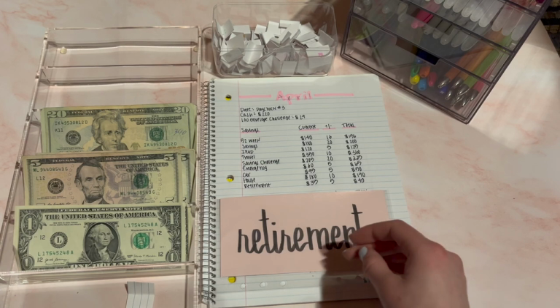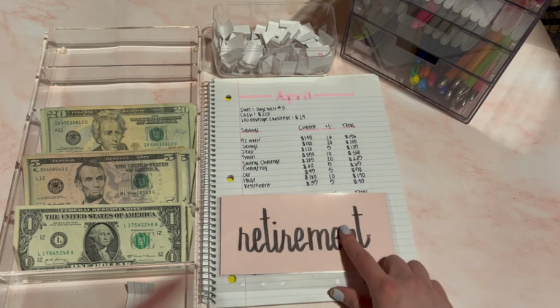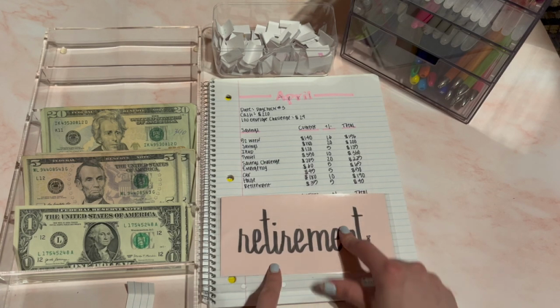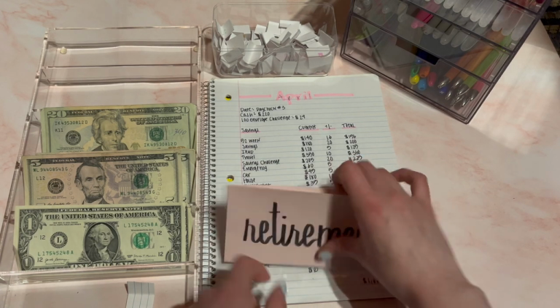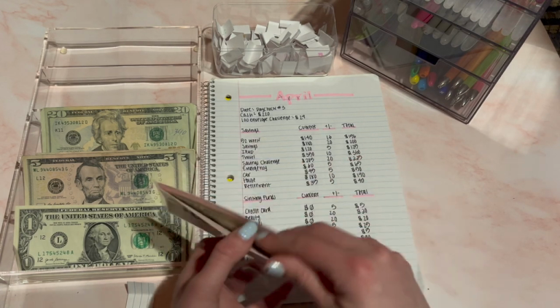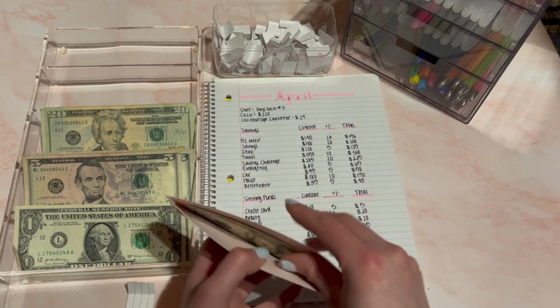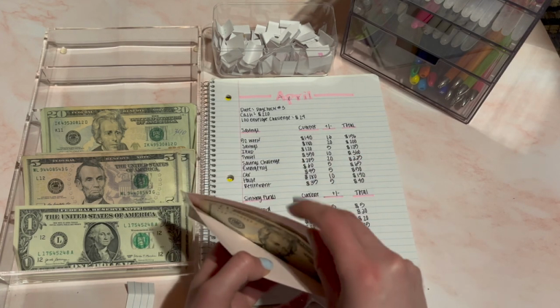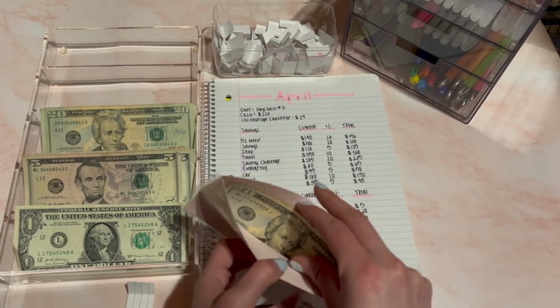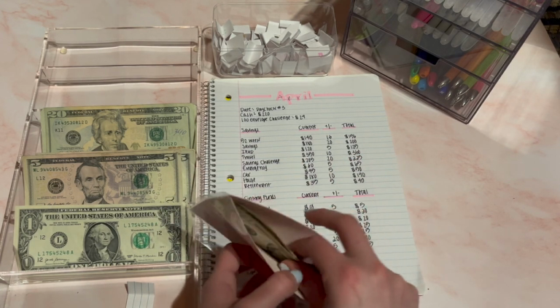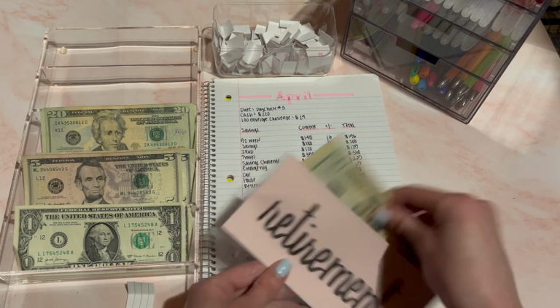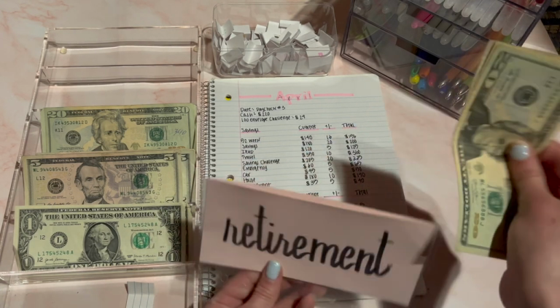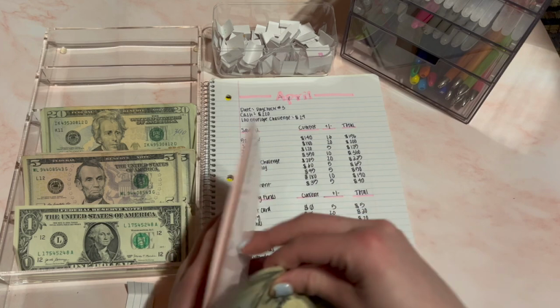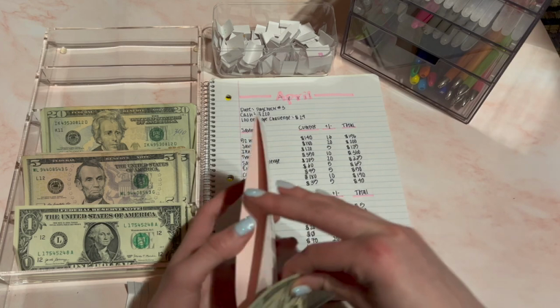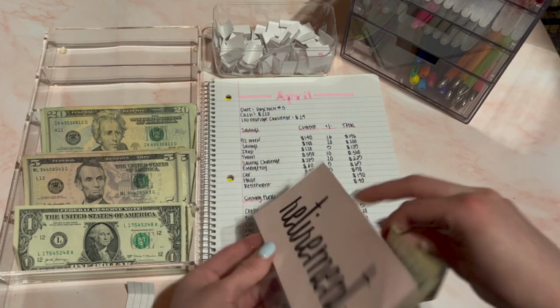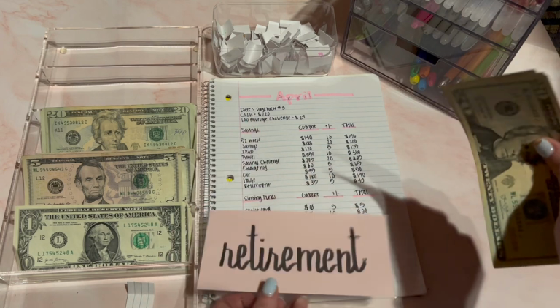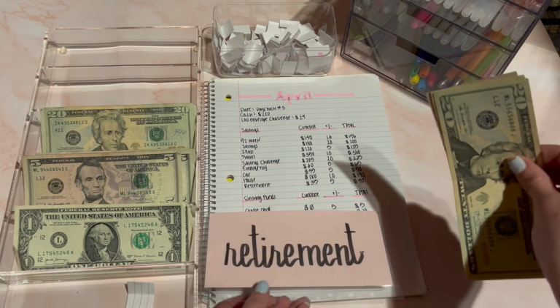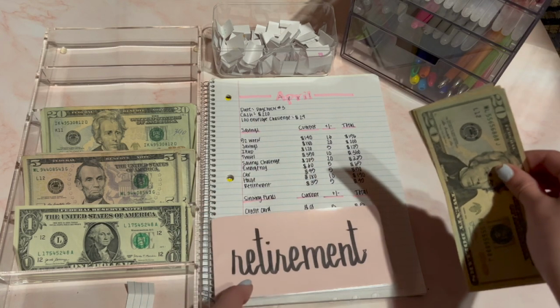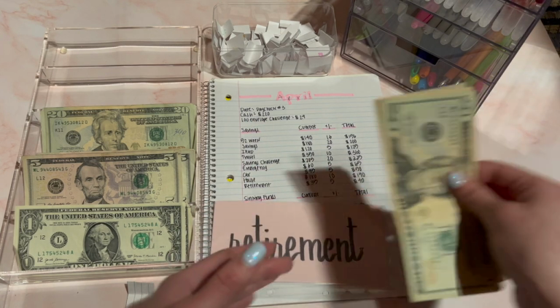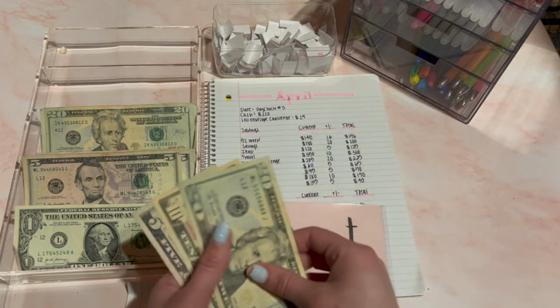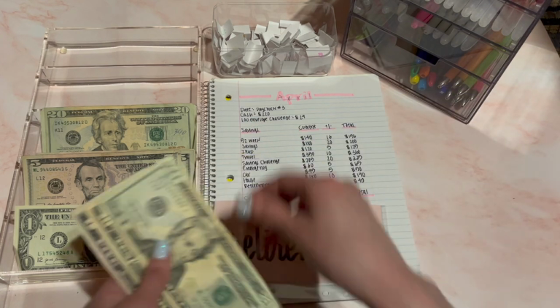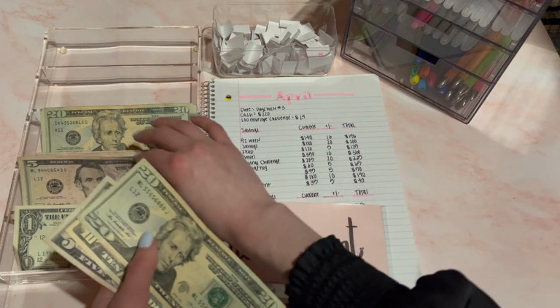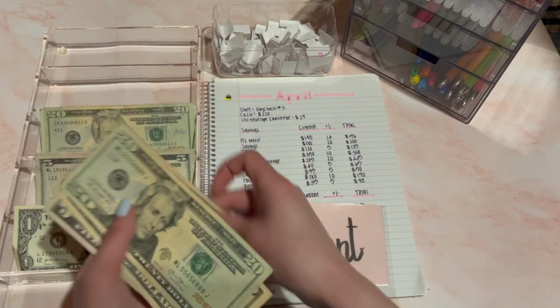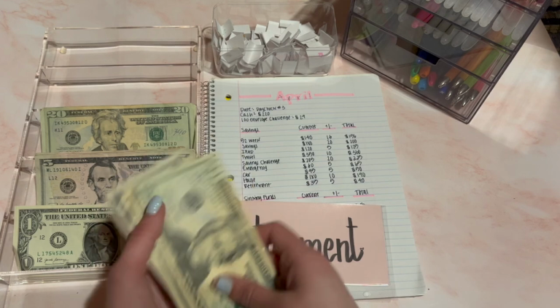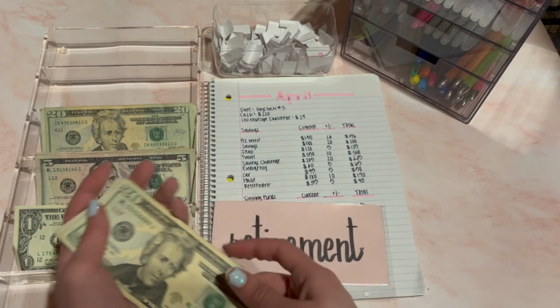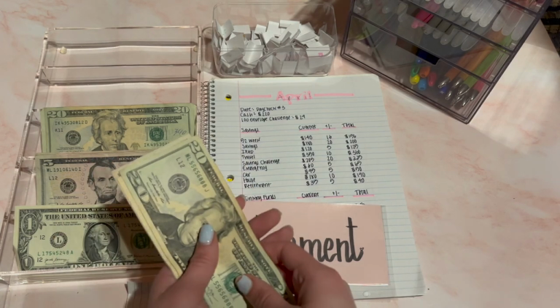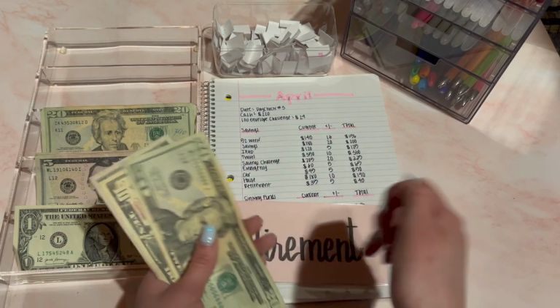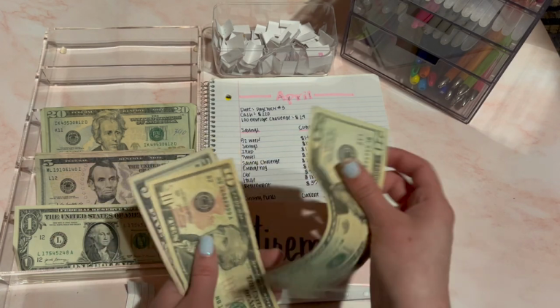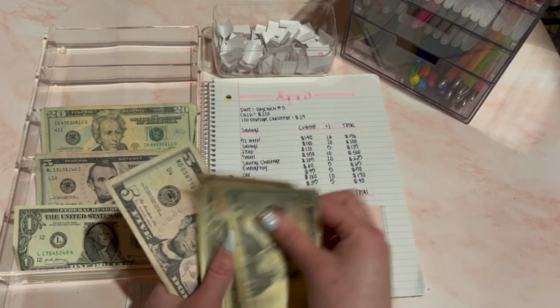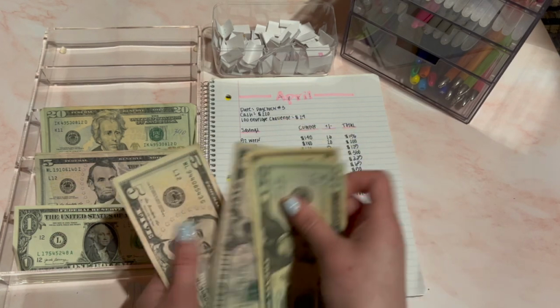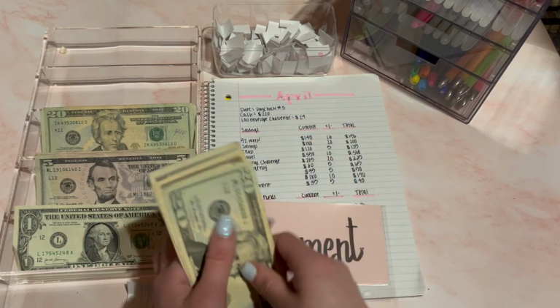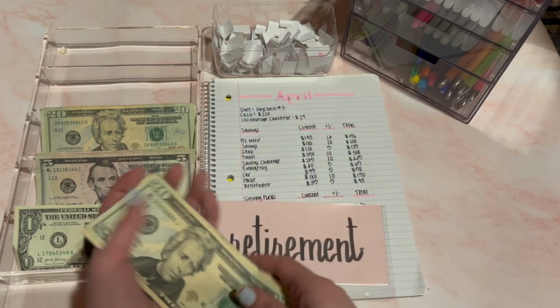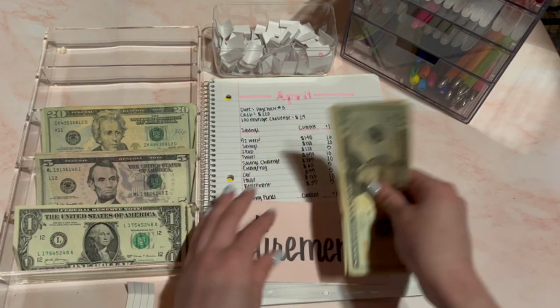Next is retirement. Retirement is going to be $5. I also have other forms of savings for retirement, but this is just extra savings. This should be $40 now — $20, $30, $35, $40. That's $40 for retirement.